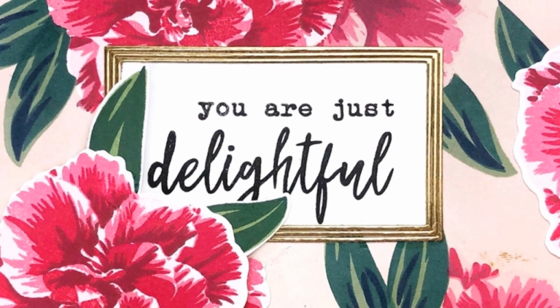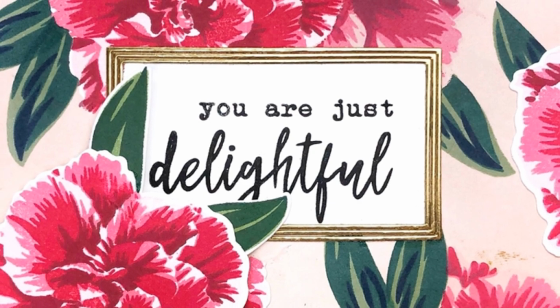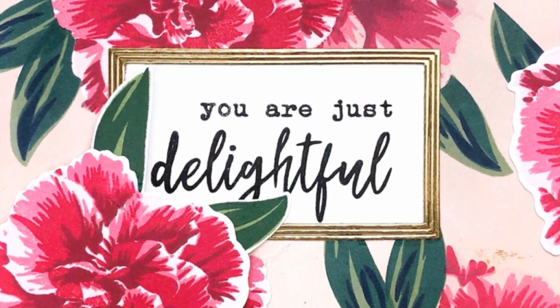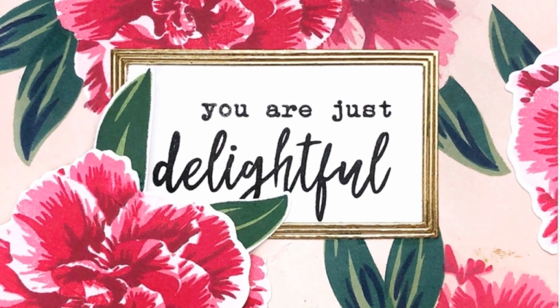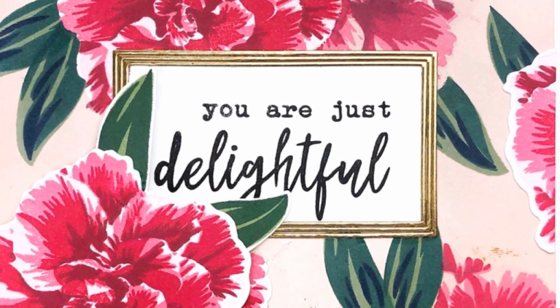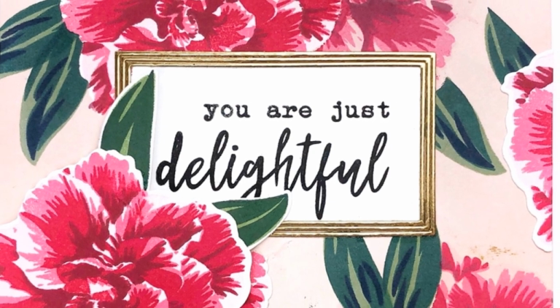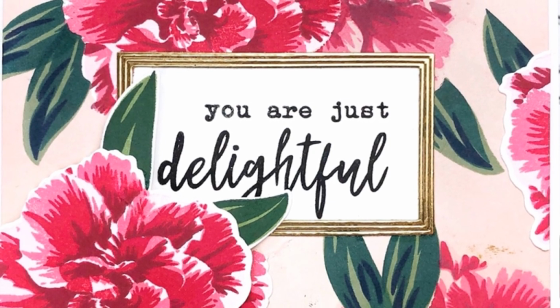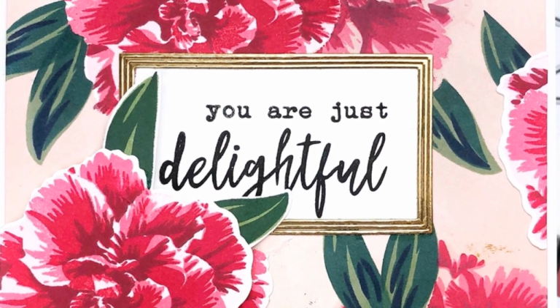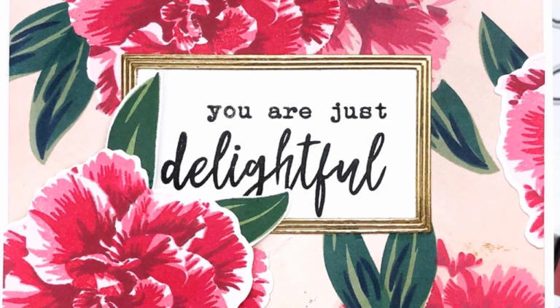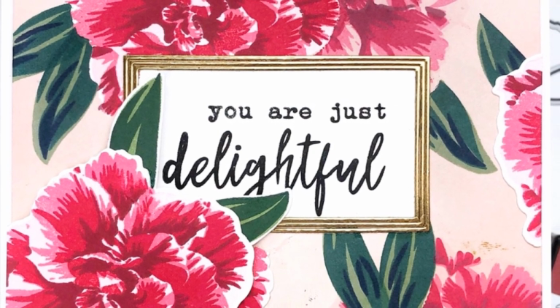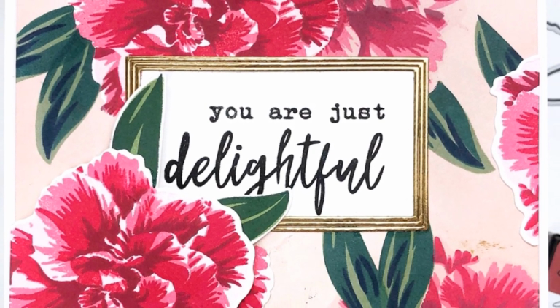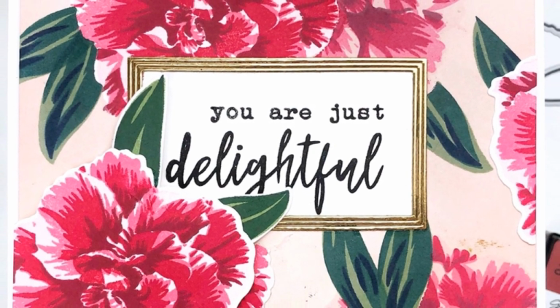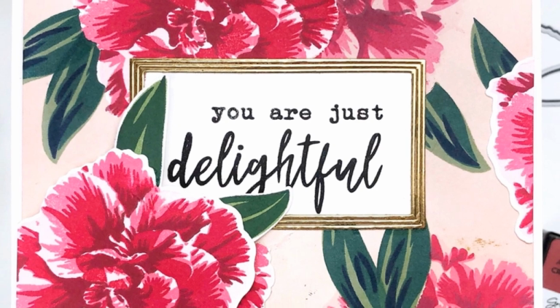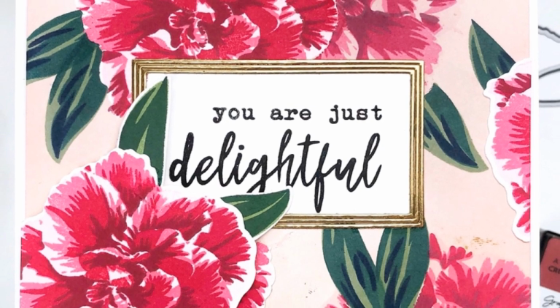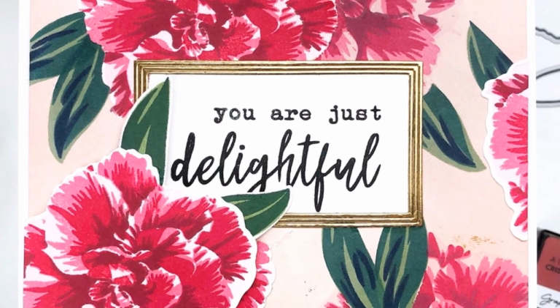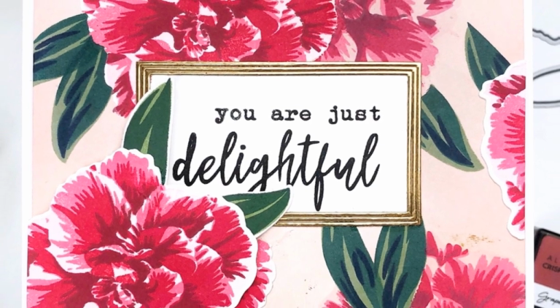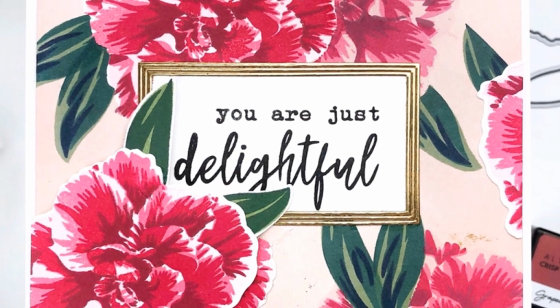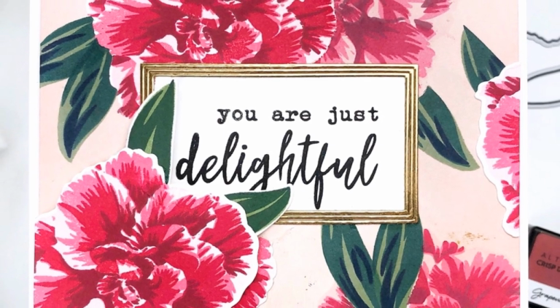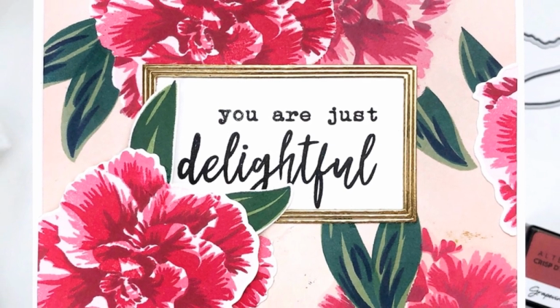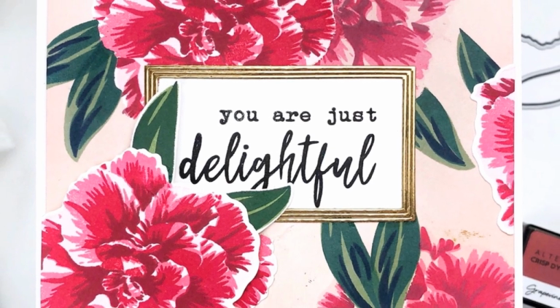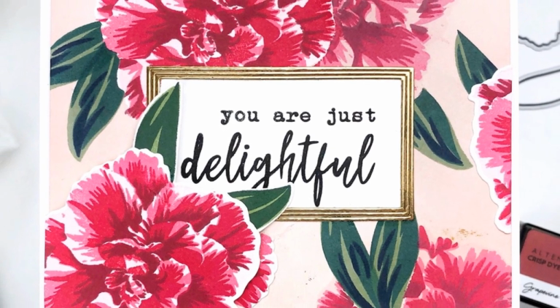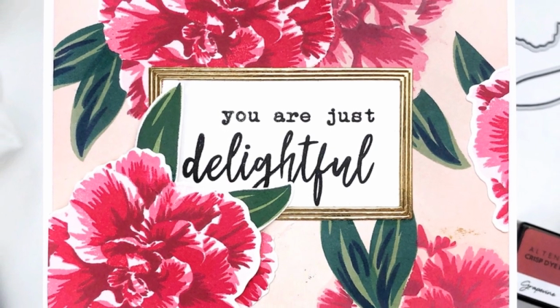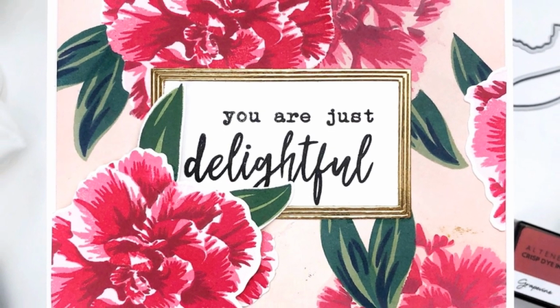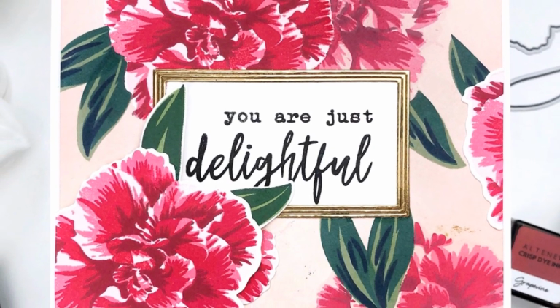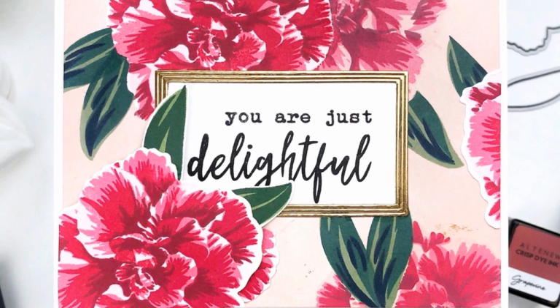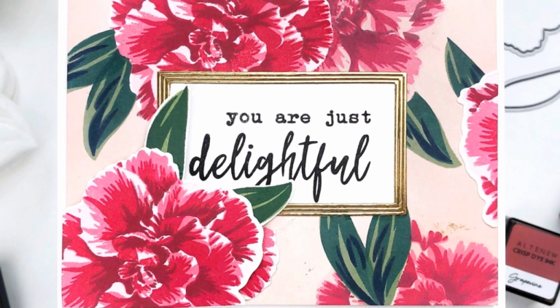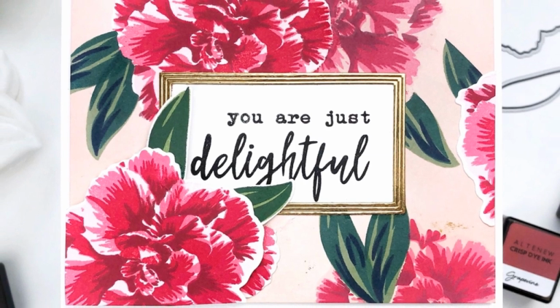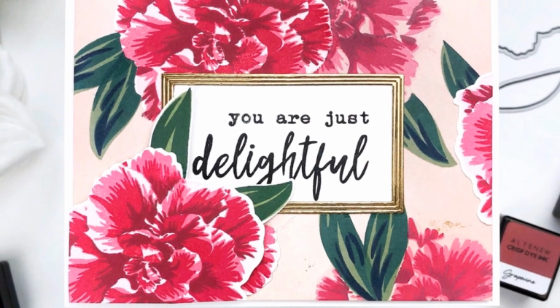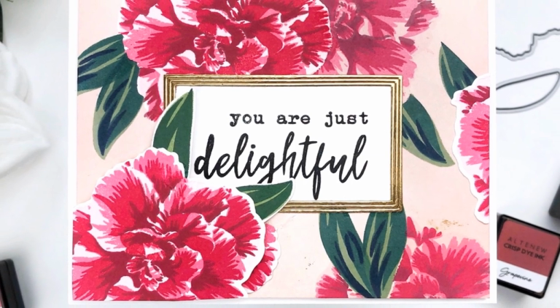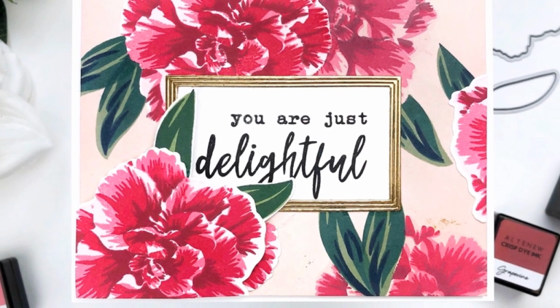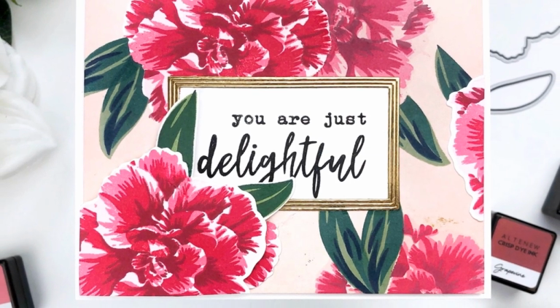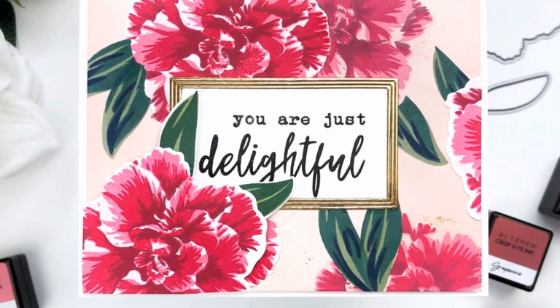Hey there everyone, it's Ashley. Welcome back to my channel. Today I am going to be showing you the newest Altenew Build-A-Flower release for July 2019, and this is the Camellia Japonica Build-A-Flower.